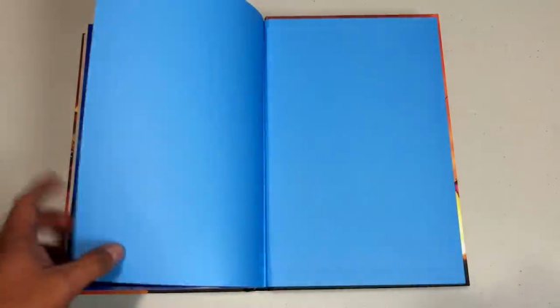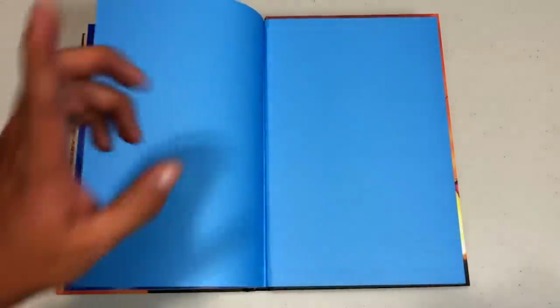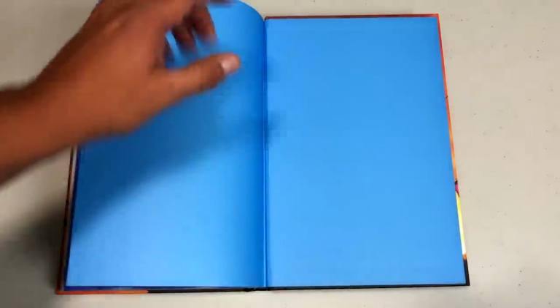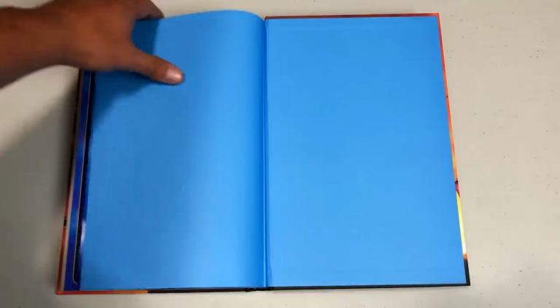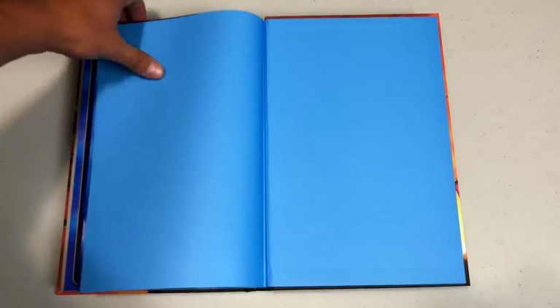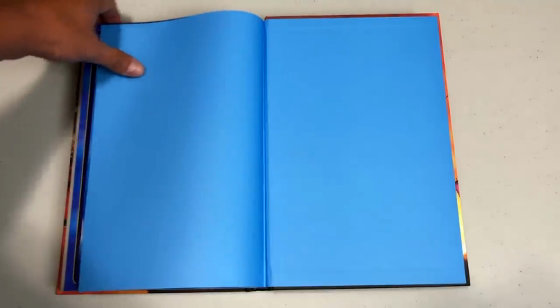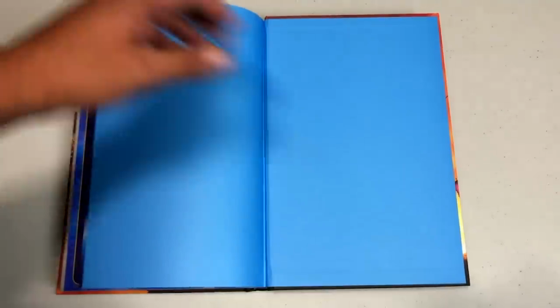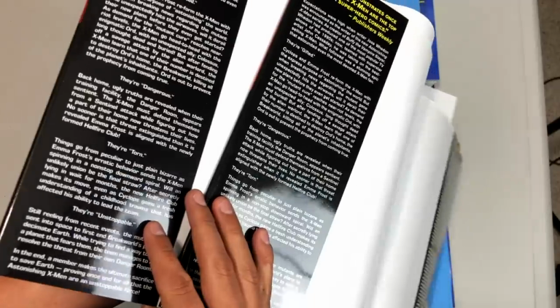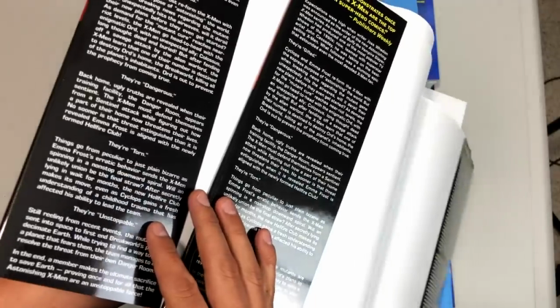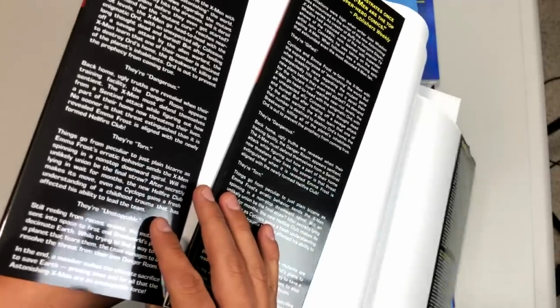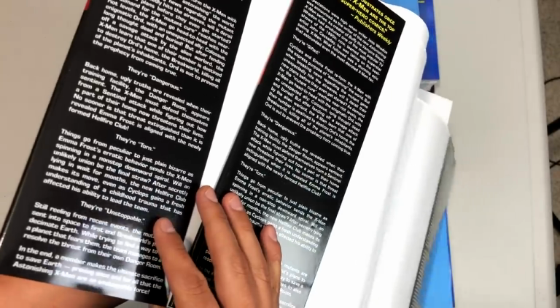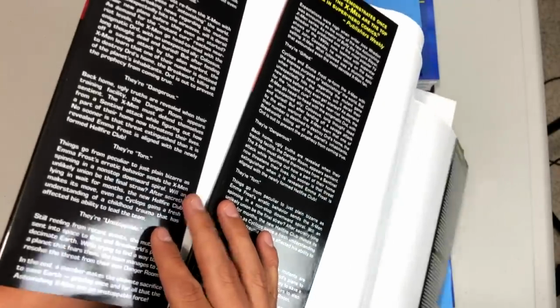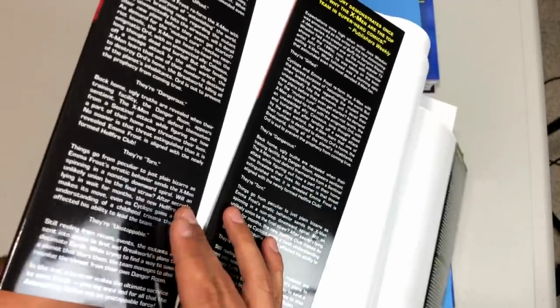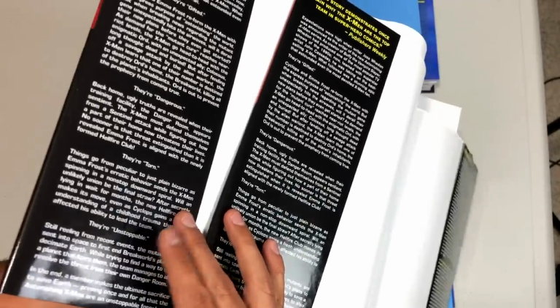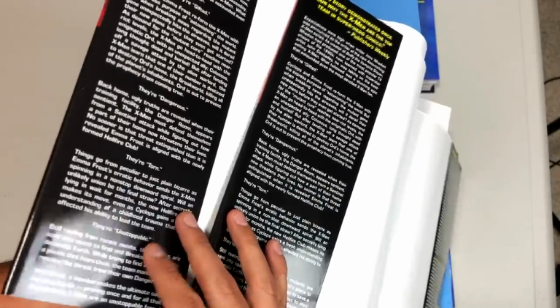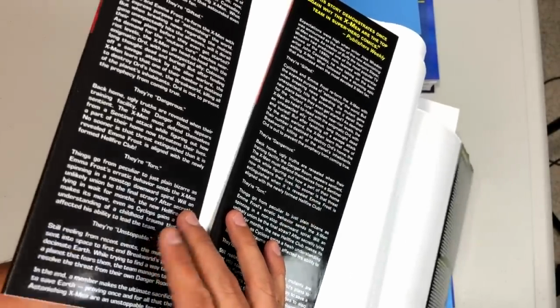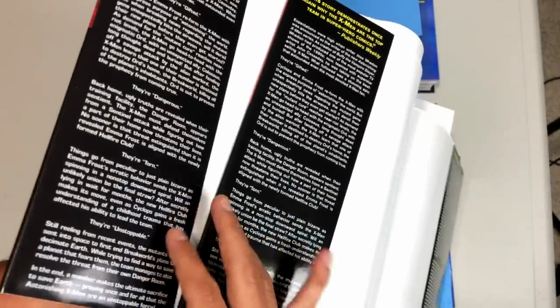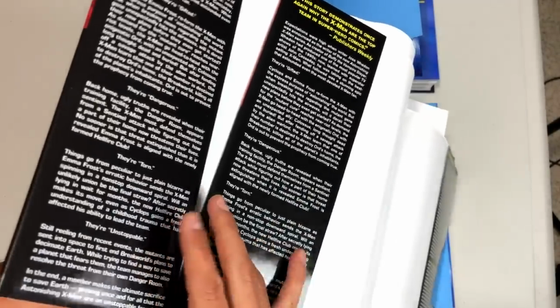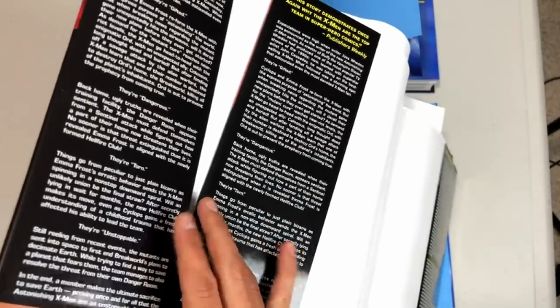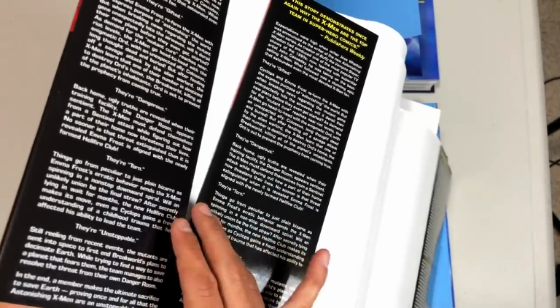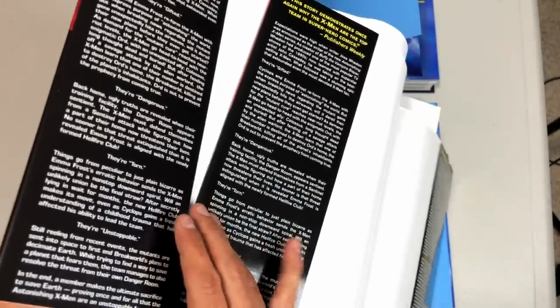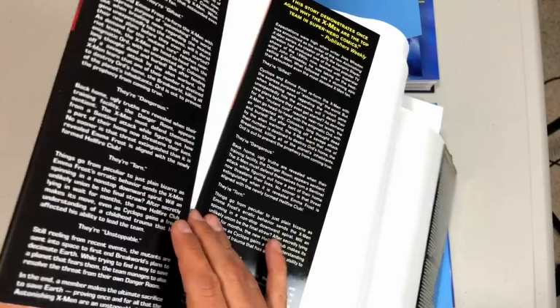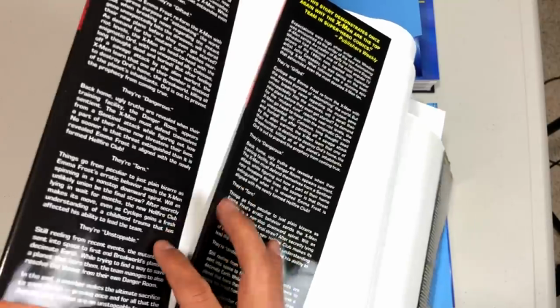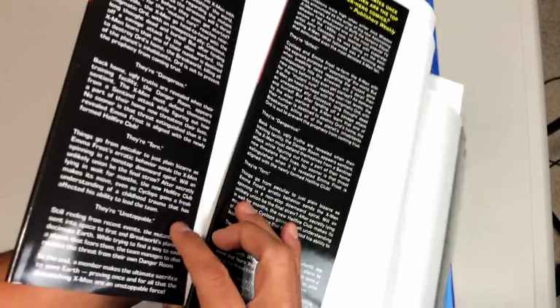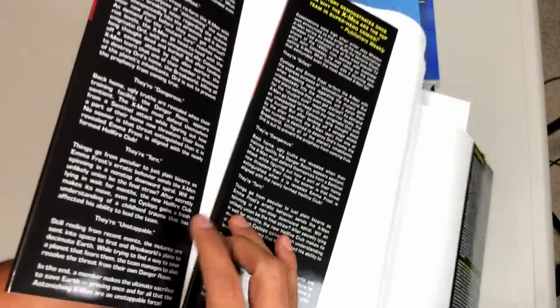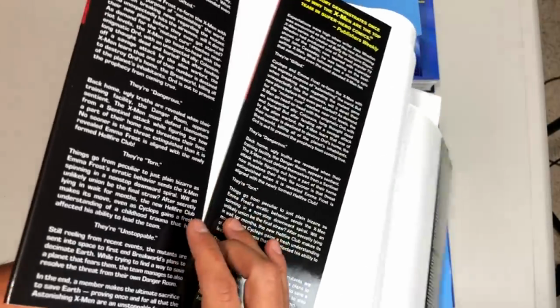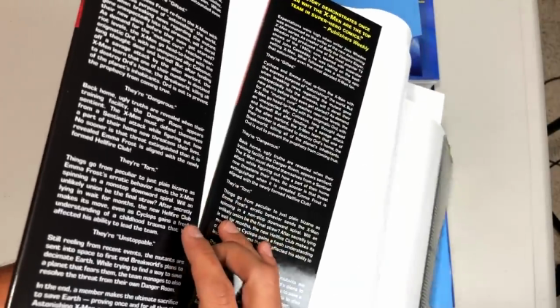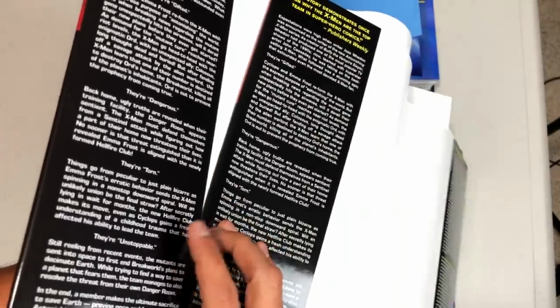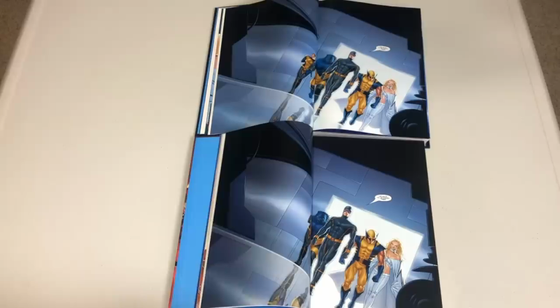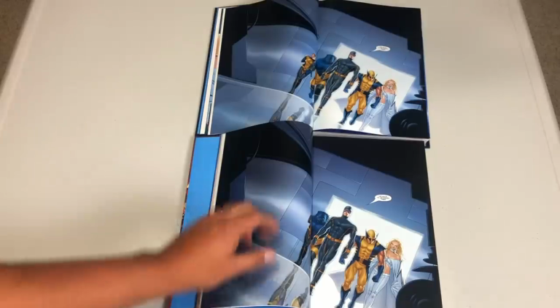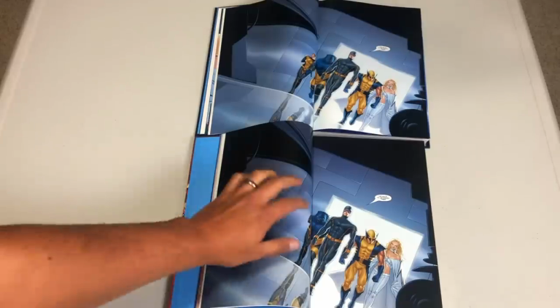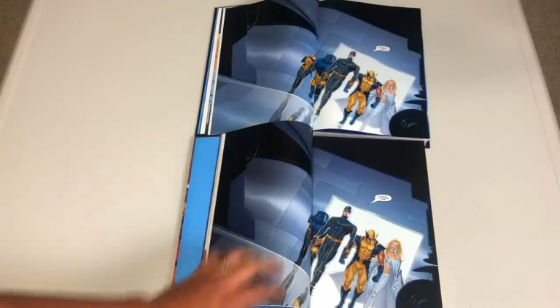One thing I noticed was the different fonts in the new printing of the French flaps compared to the original printing. Let's talk about the binding — this is the original printing and this is the new printing.